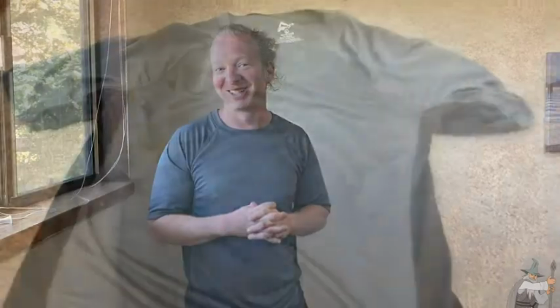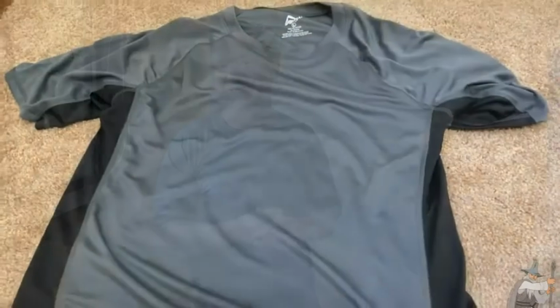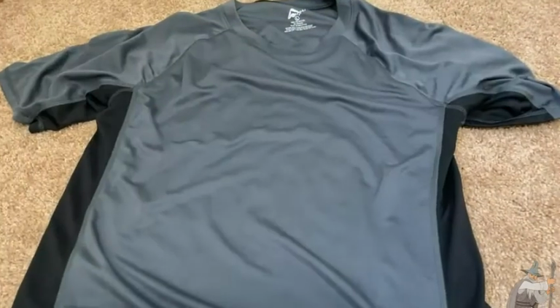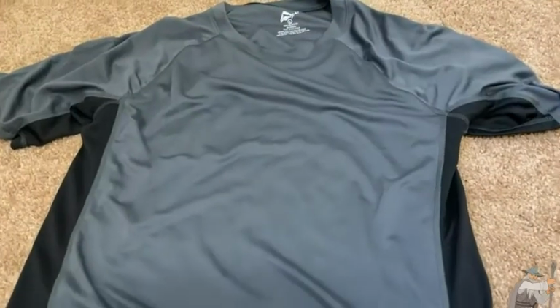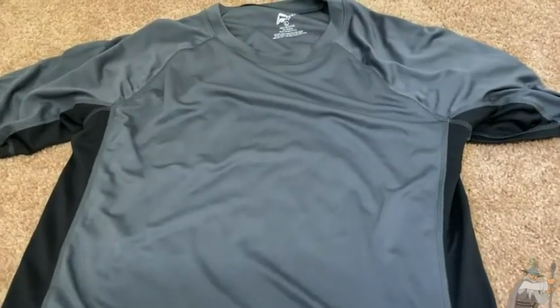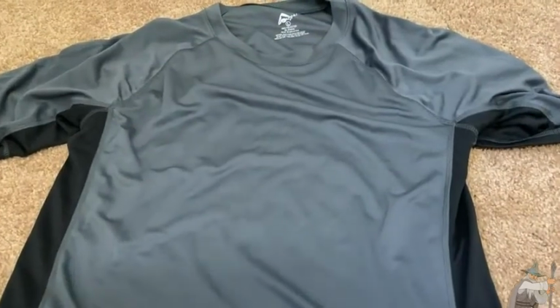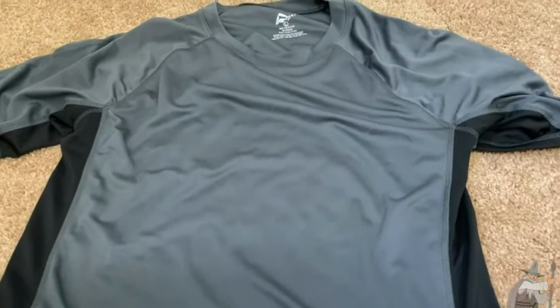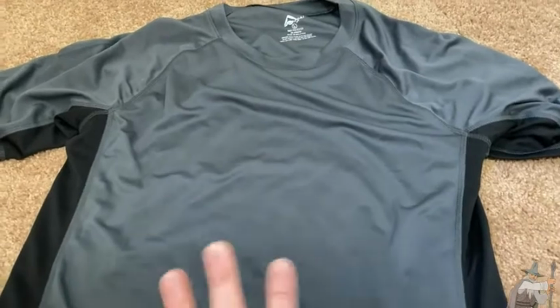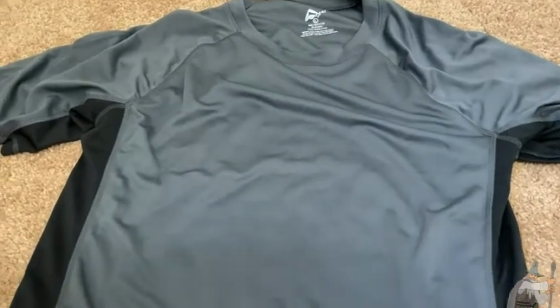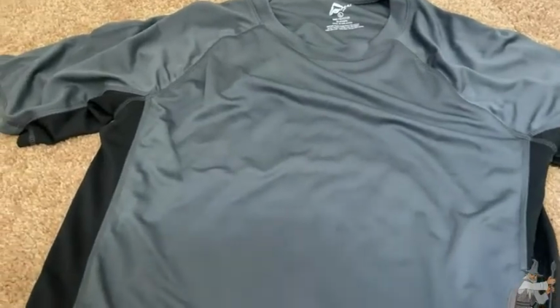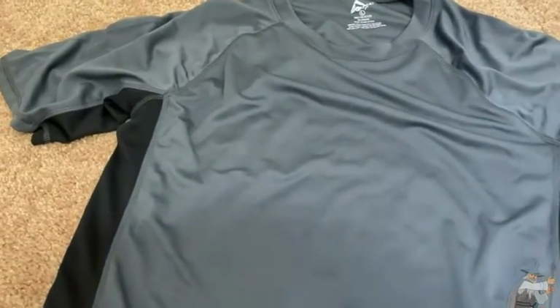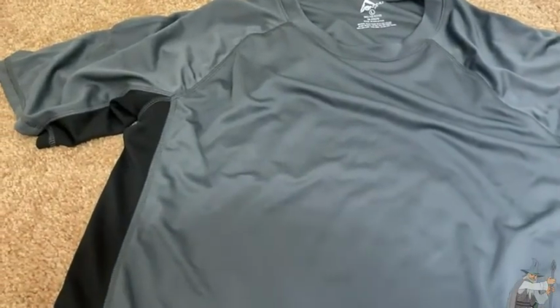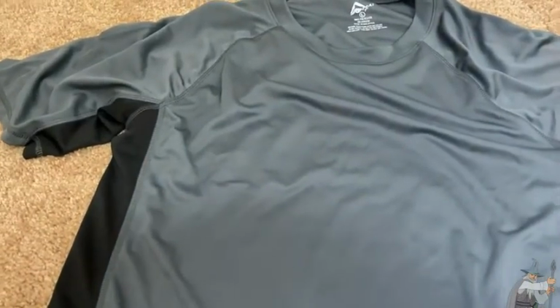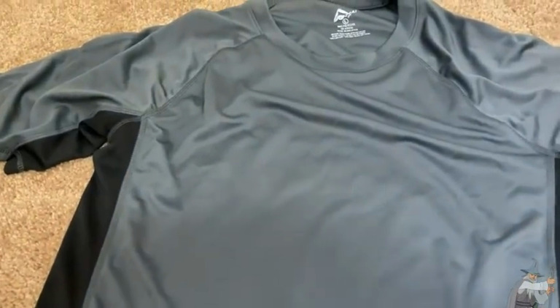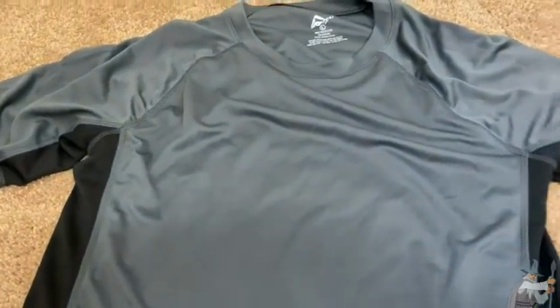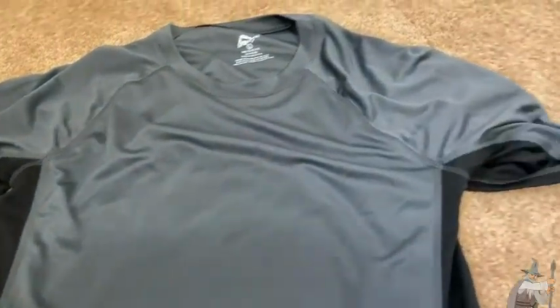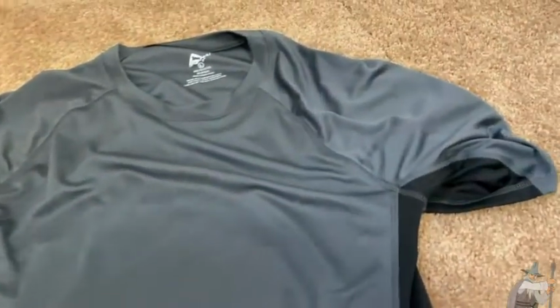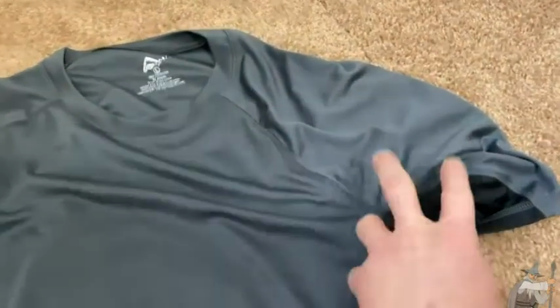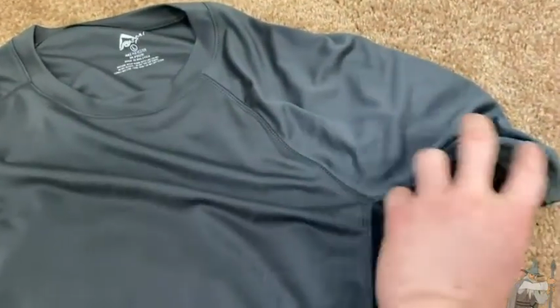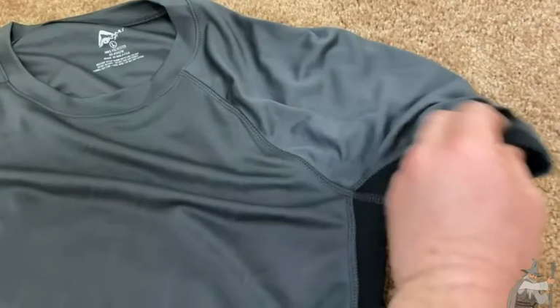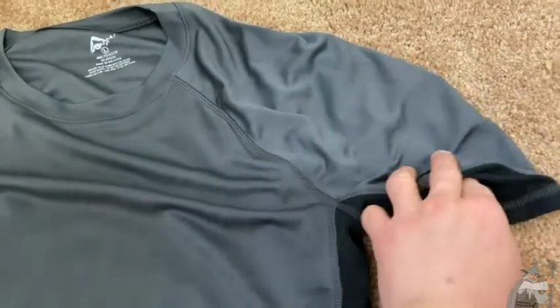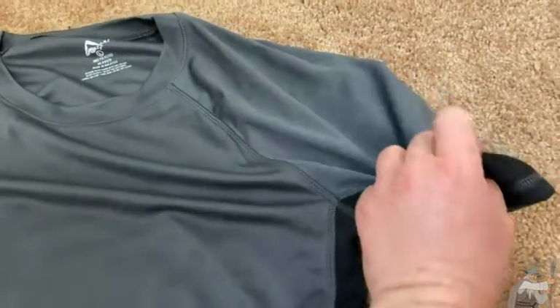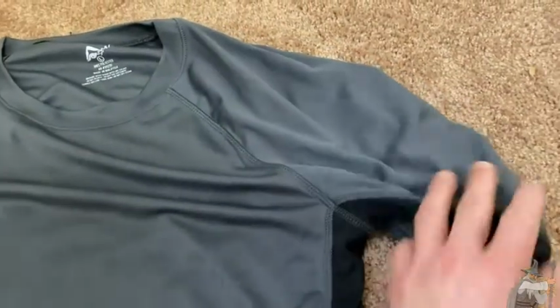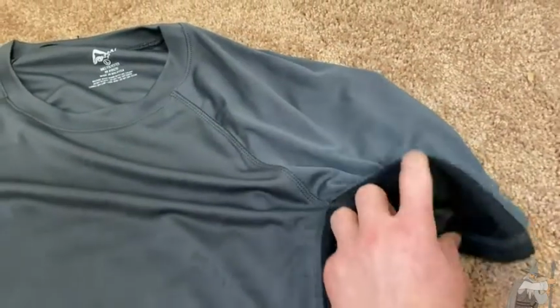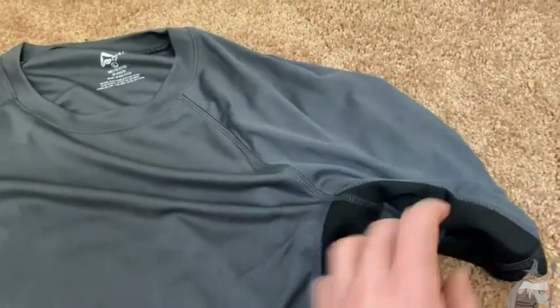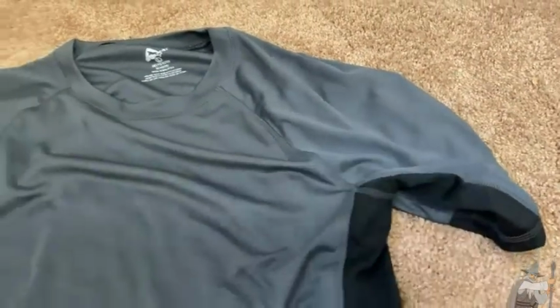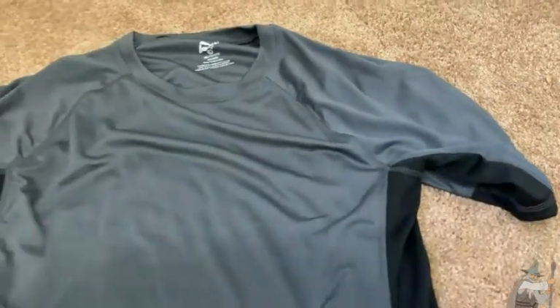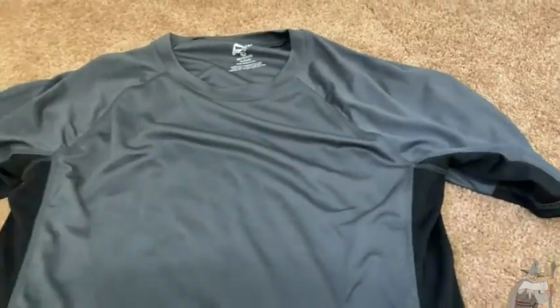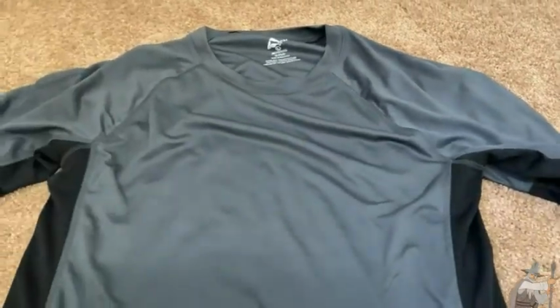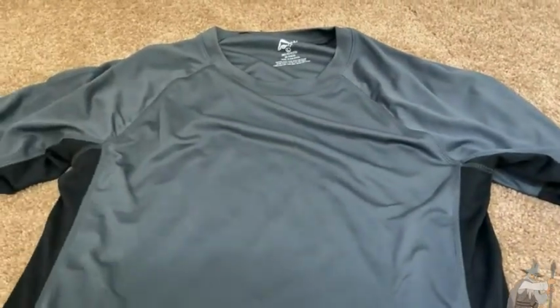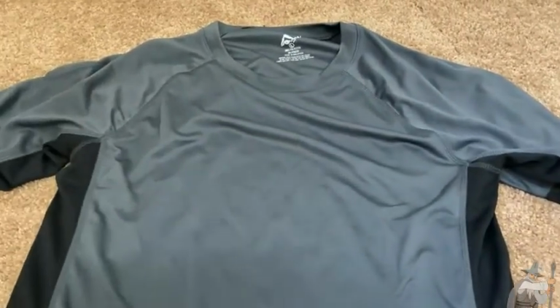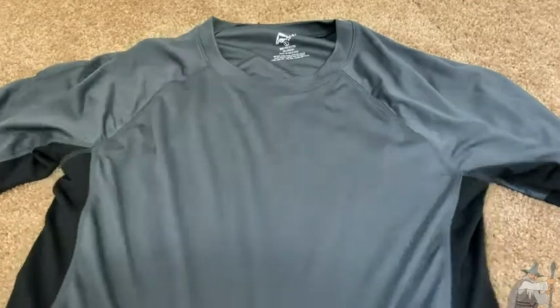I'm super excited about this shirt because I was using a different shirt before — my O'Neill shirt, which is a great shirt, but it's really tight. This one is going to give me a lot more breathability.